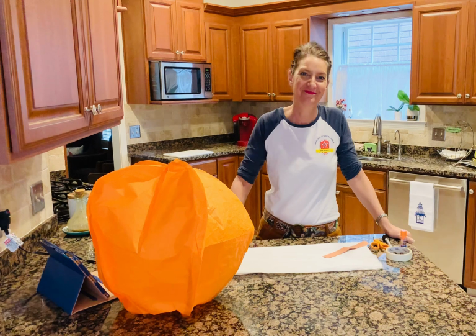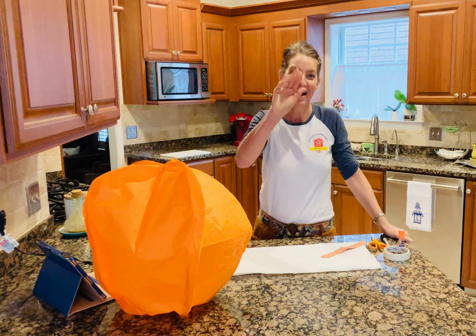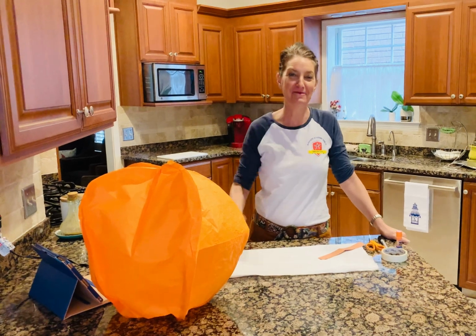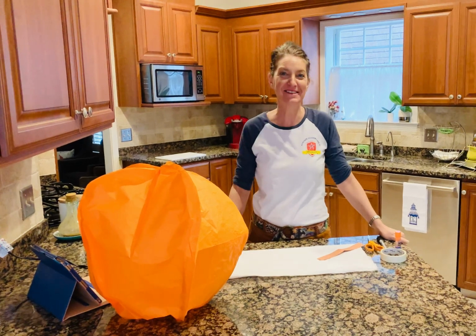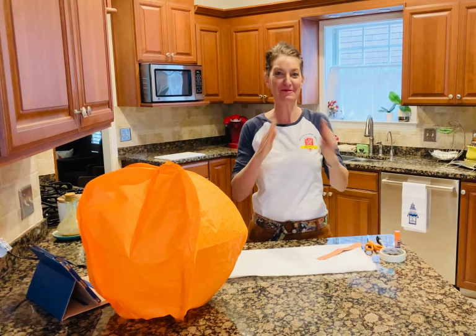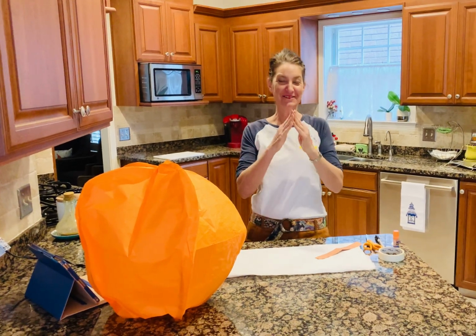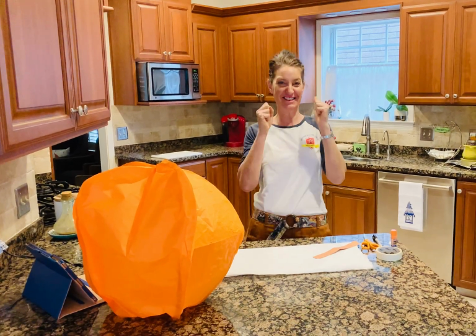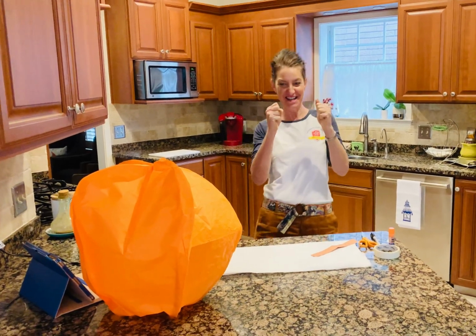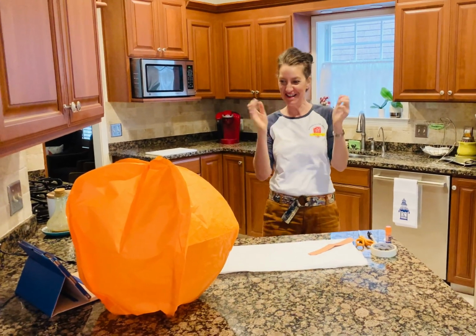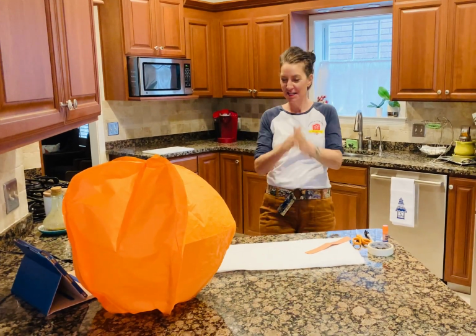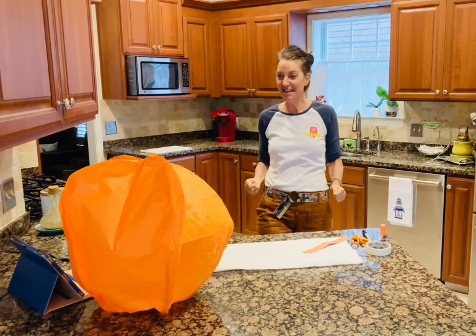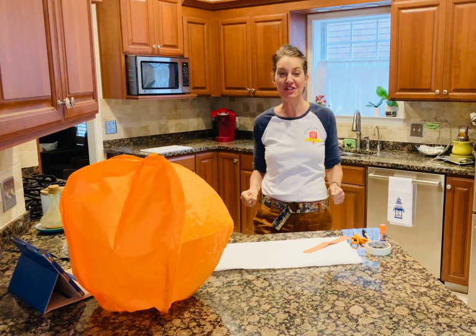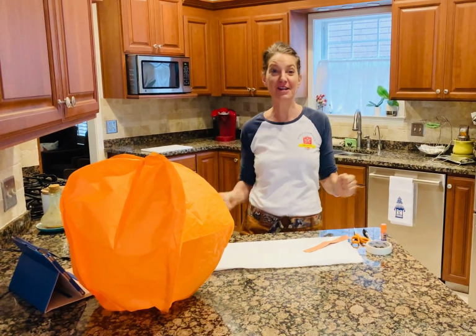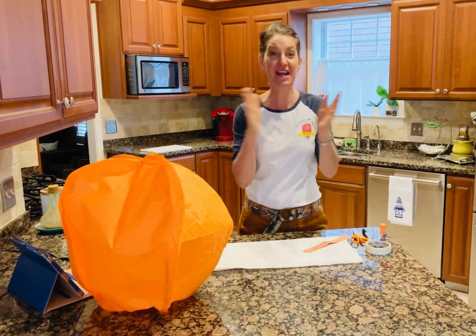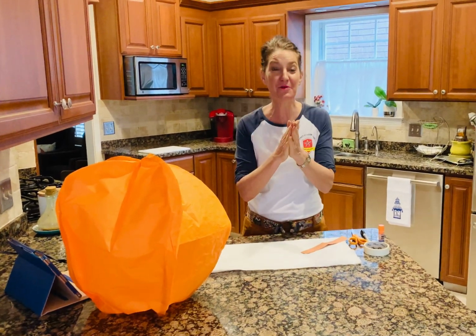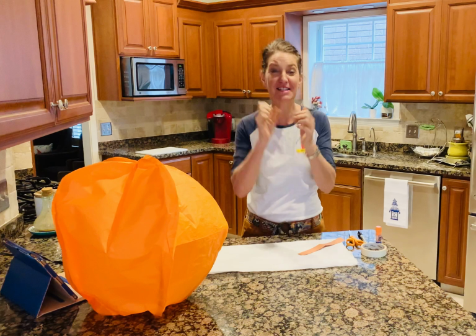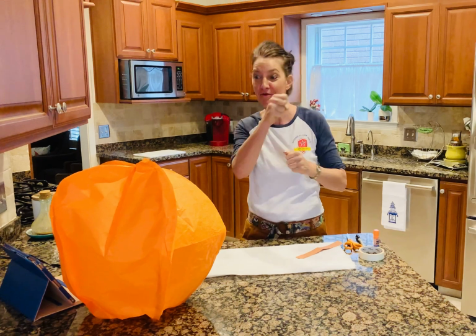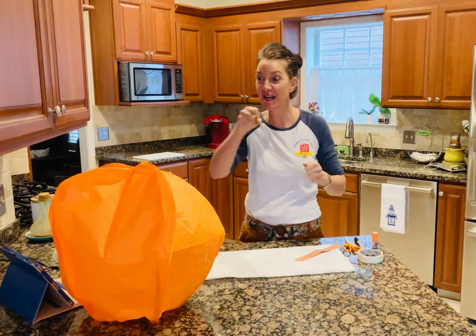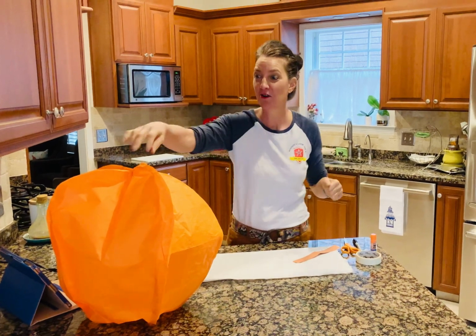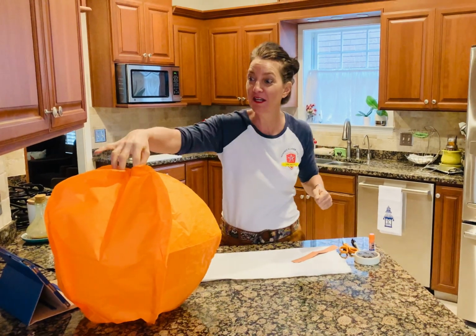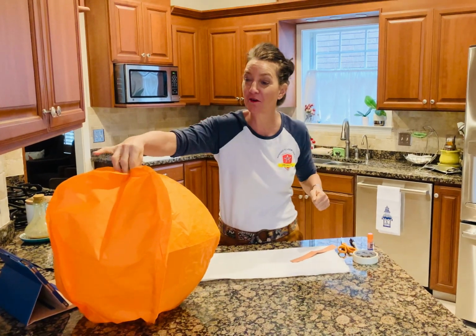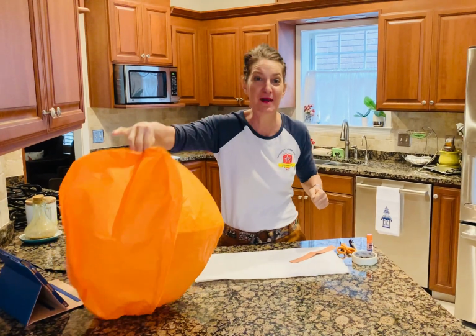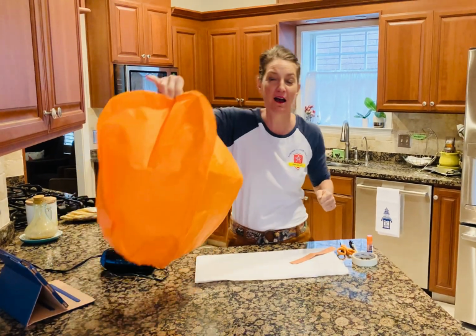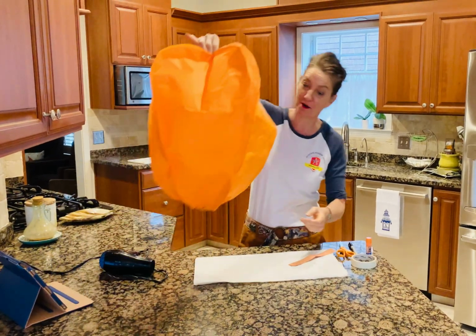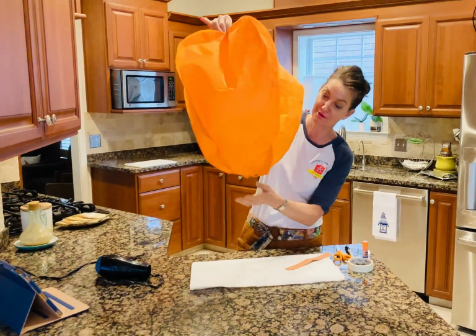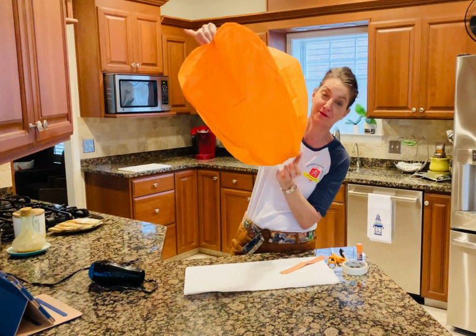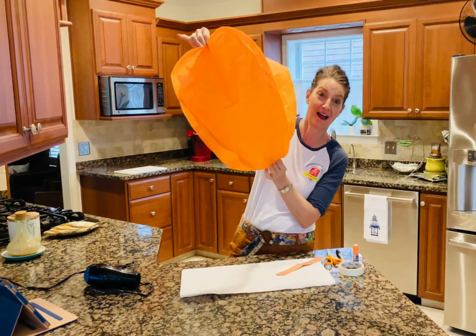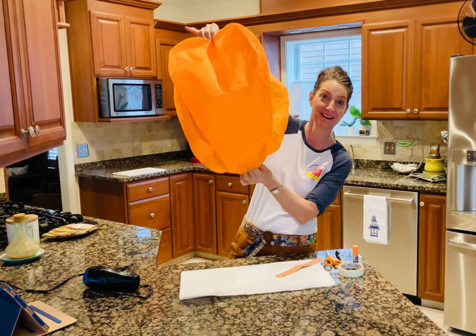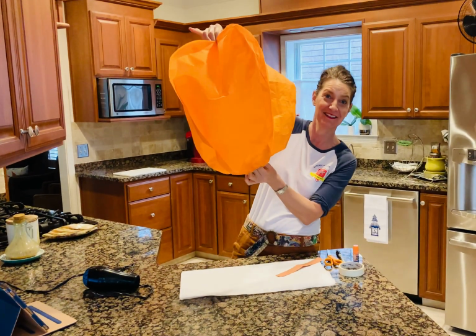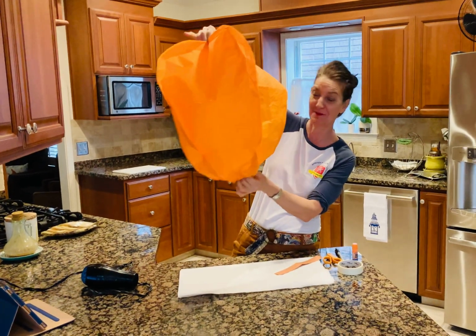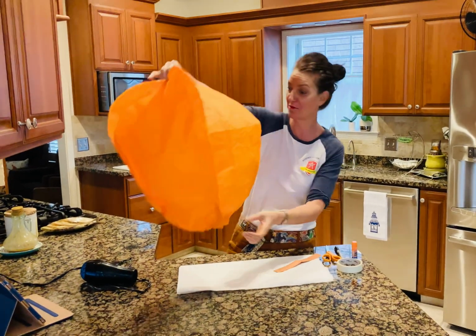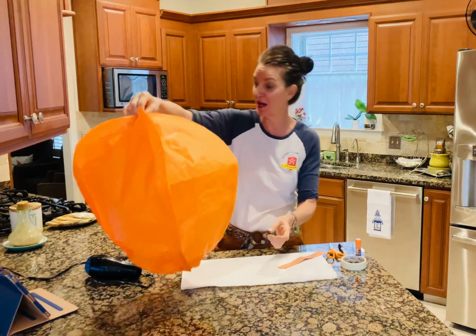Hi friends! I'm so excited! It's Heat Energy Transportation Week — it's Fun Friday. We are going to make a hot air balloon fly. It's going to be so much fun.